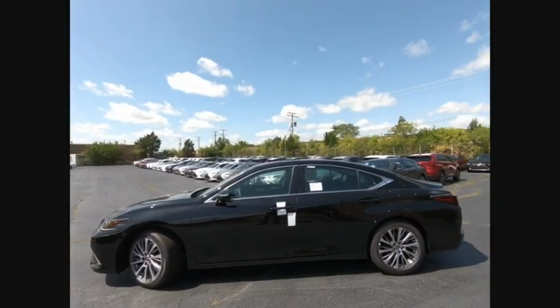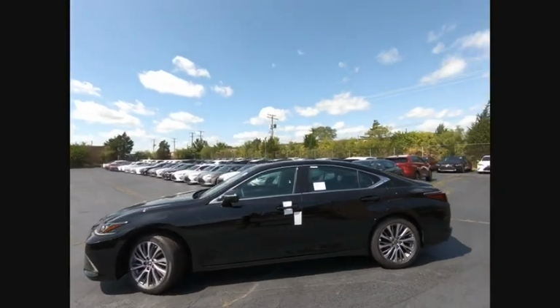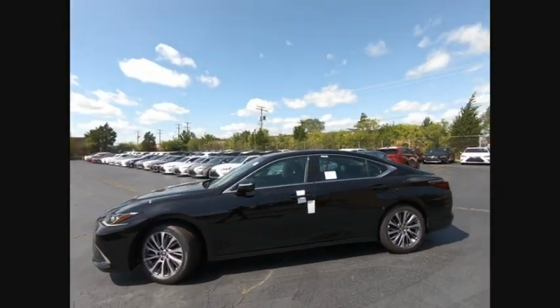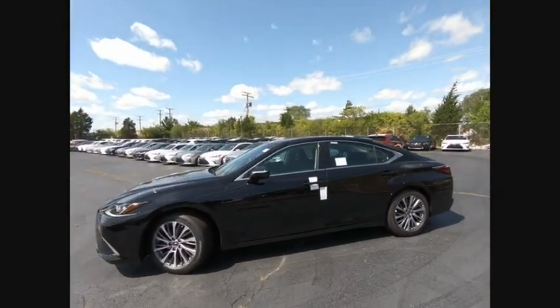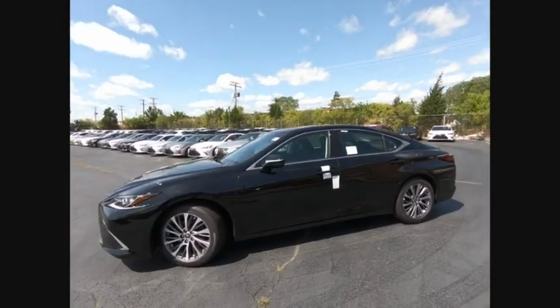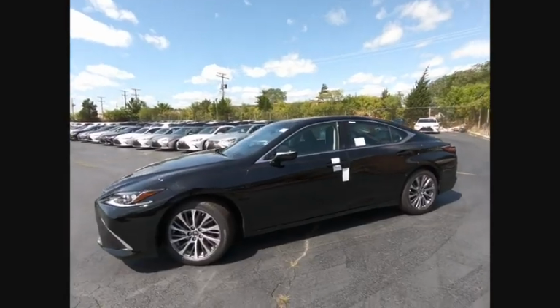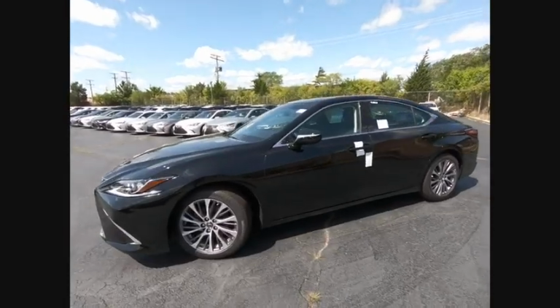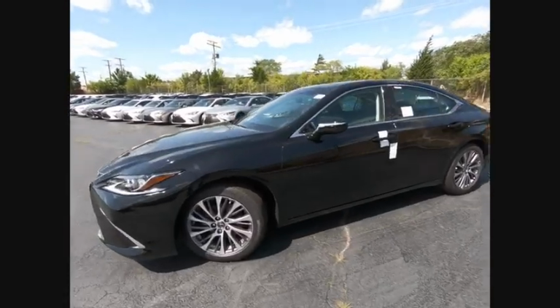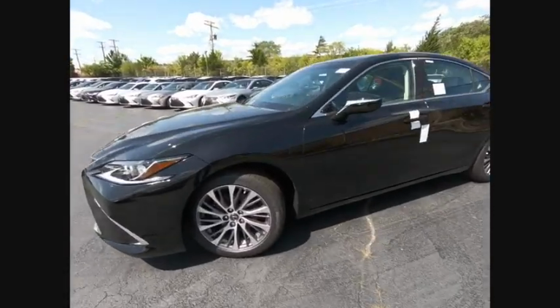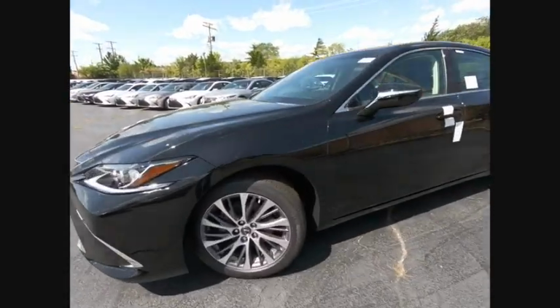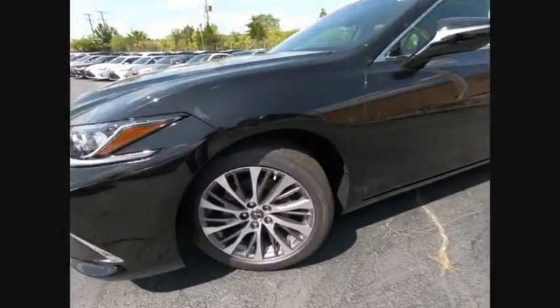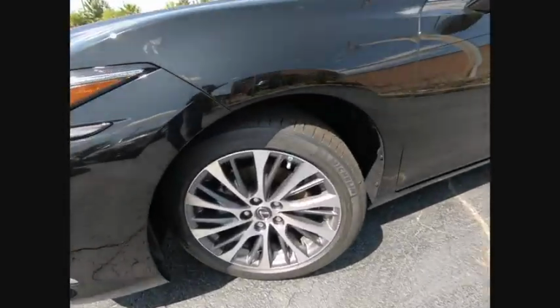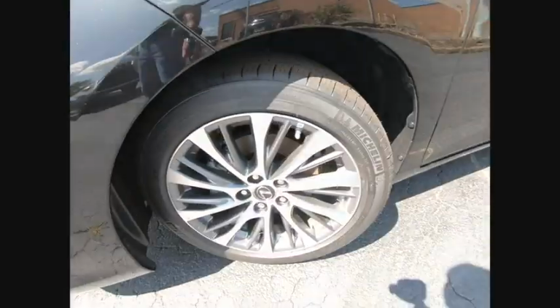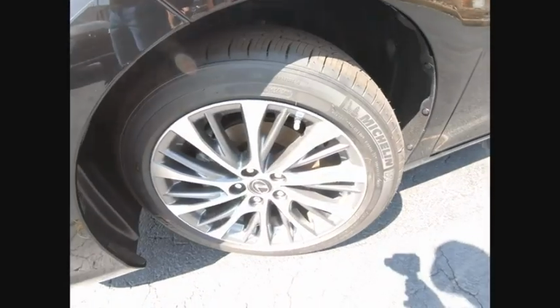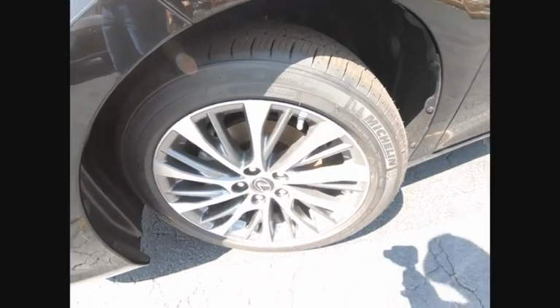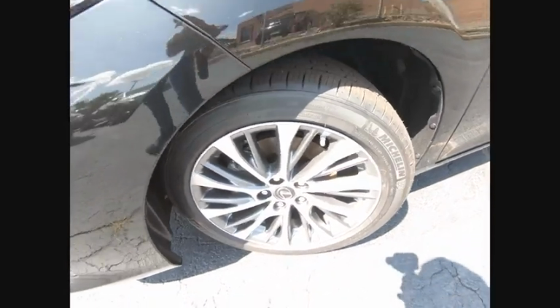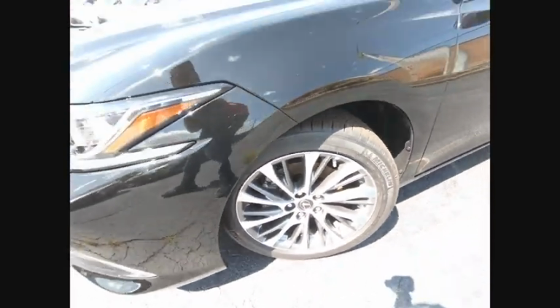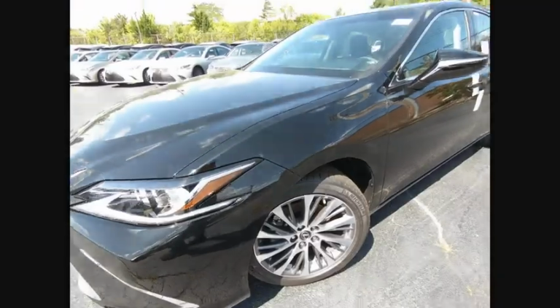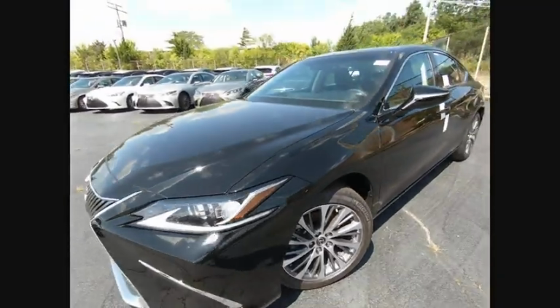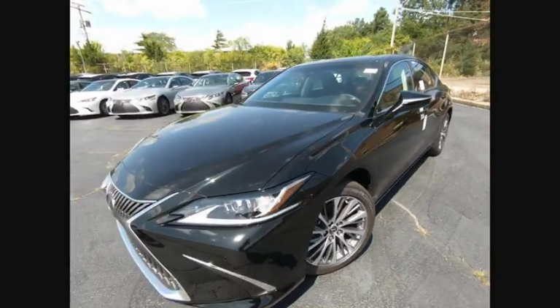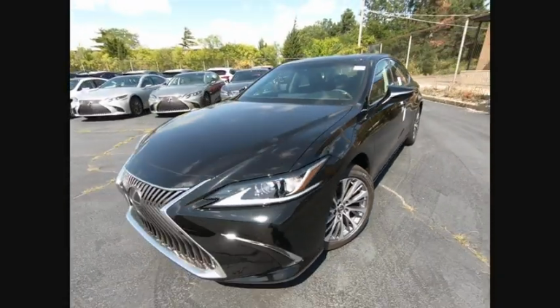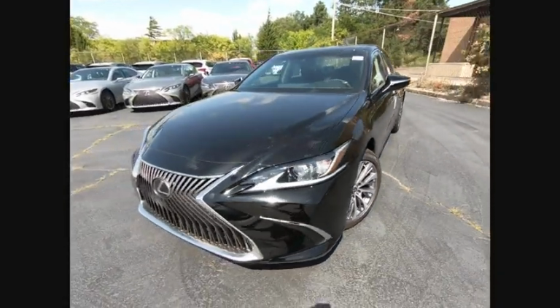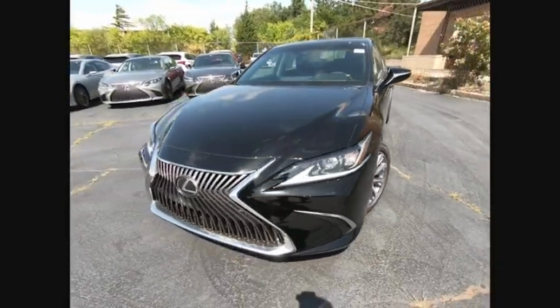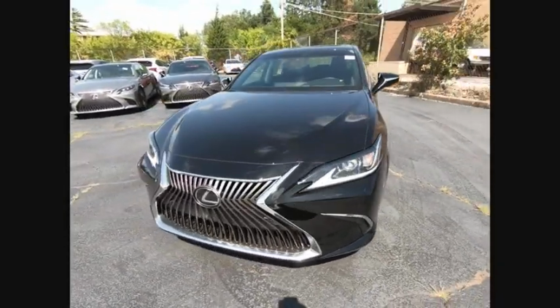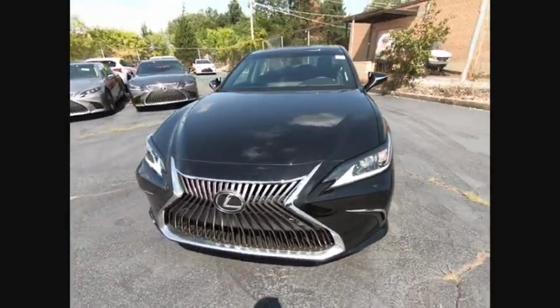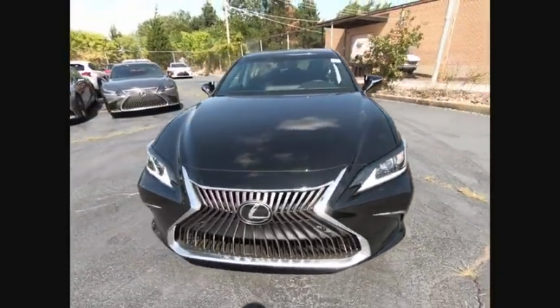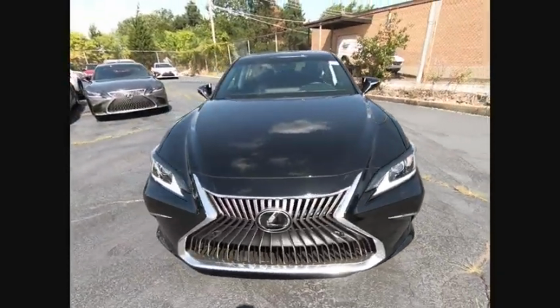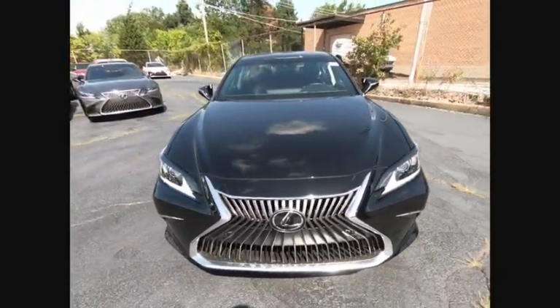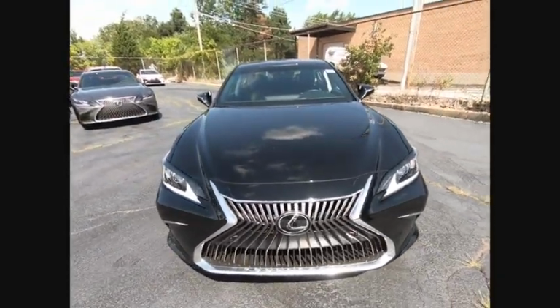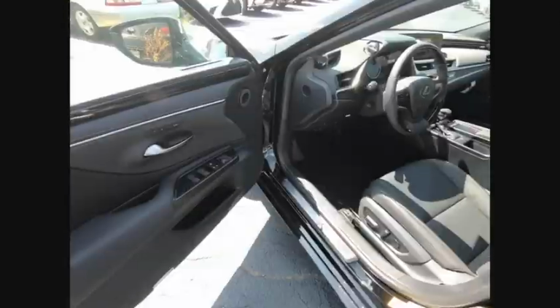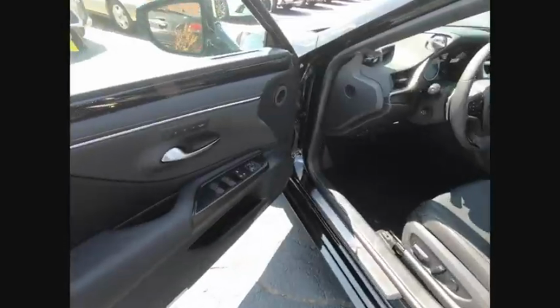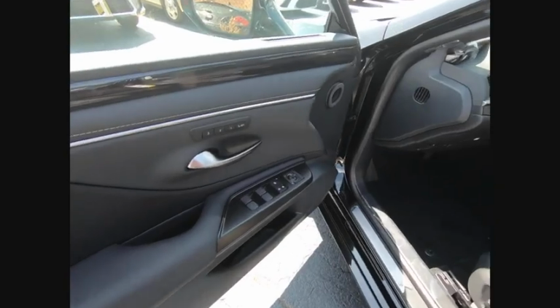Here are some of this vehicle's great options: power windows with safety reverse, traction control, stability control, power brakes, braking assist, autonomous braking, rear view camera, and airbags.